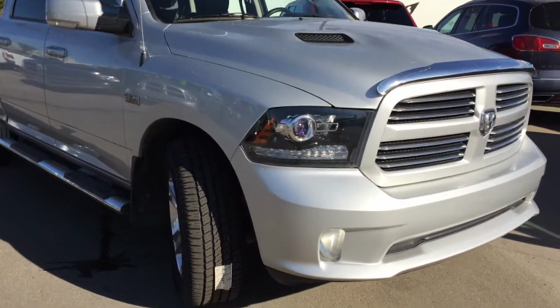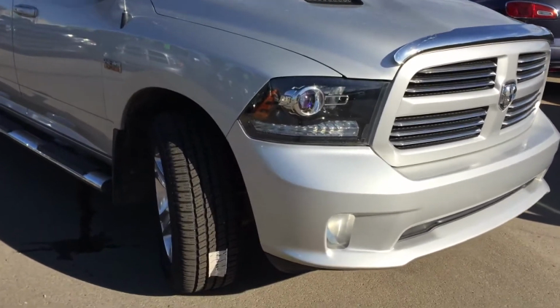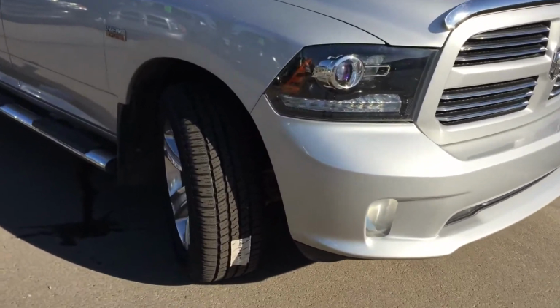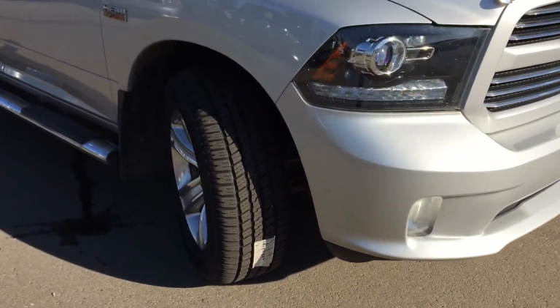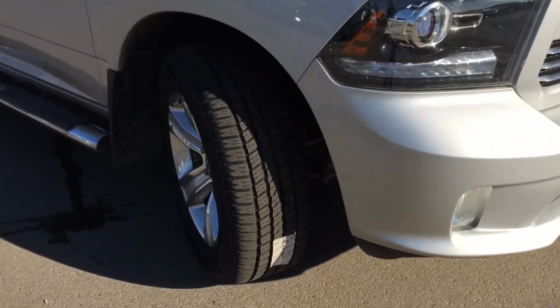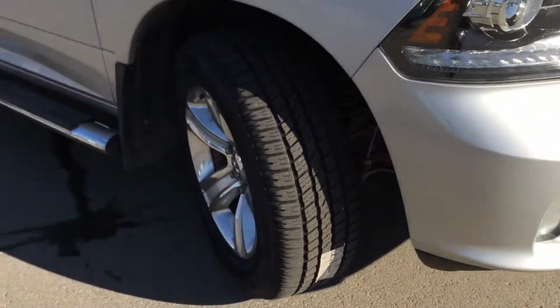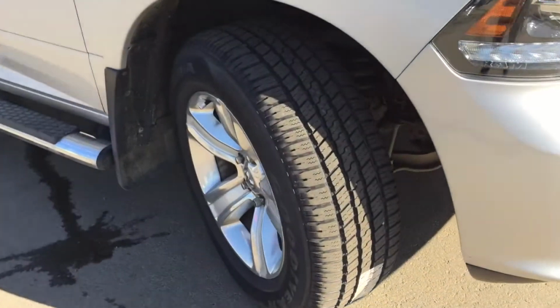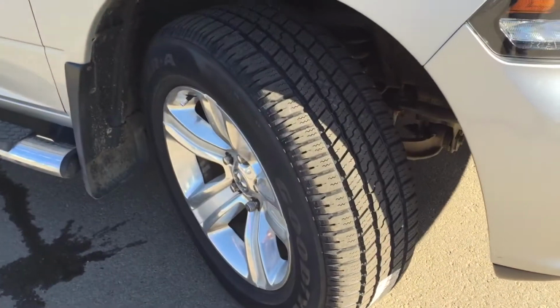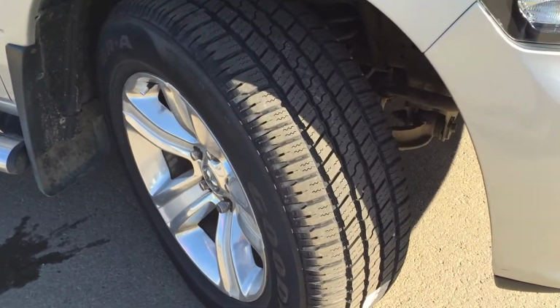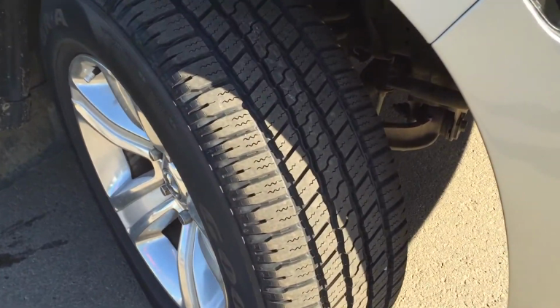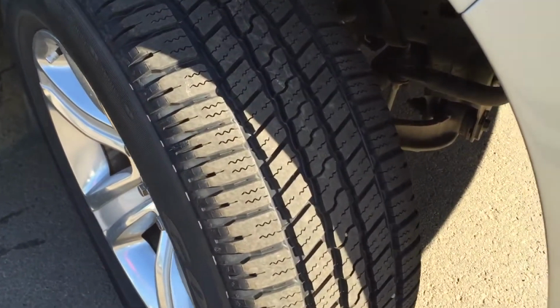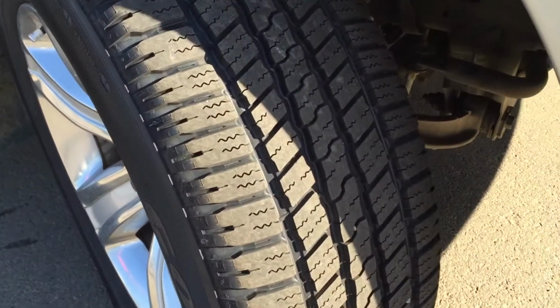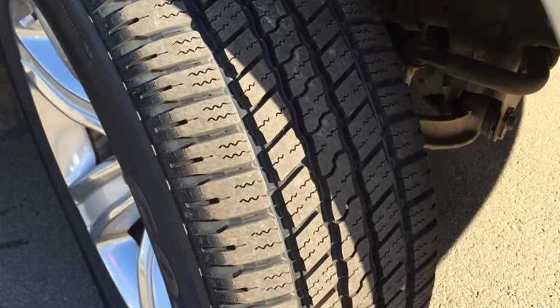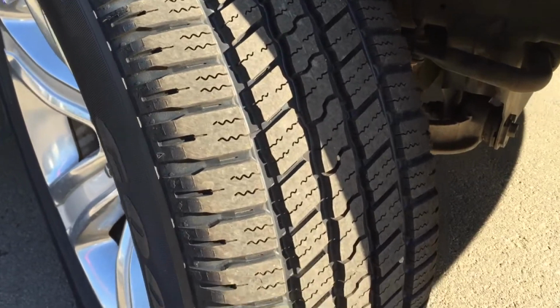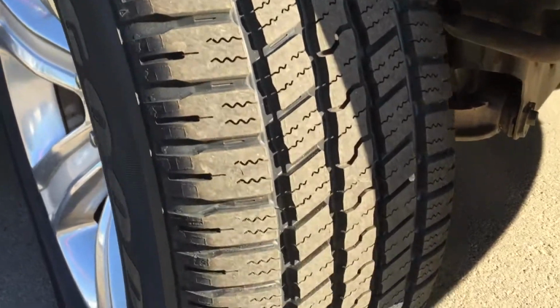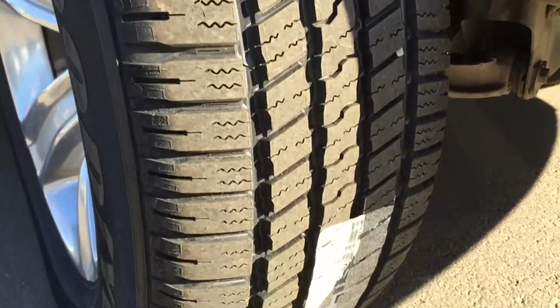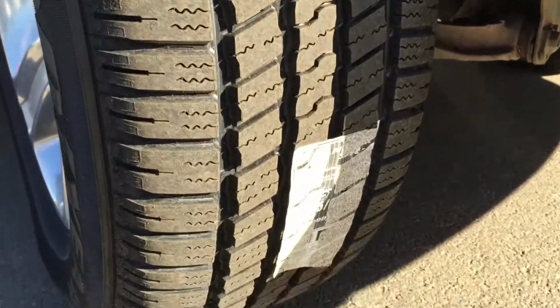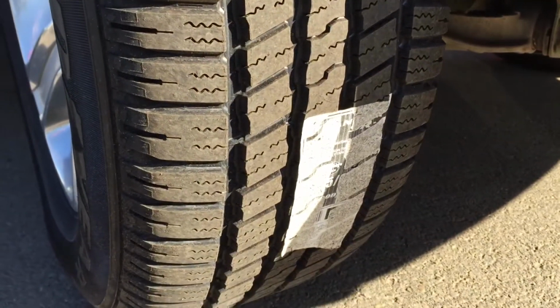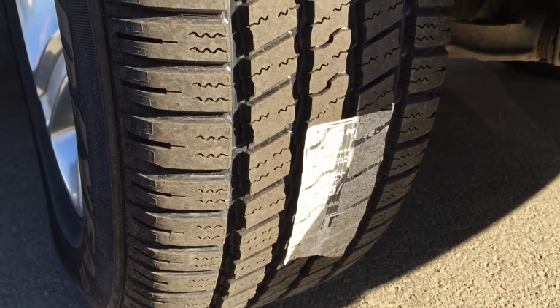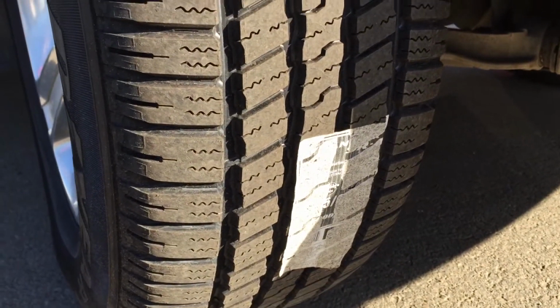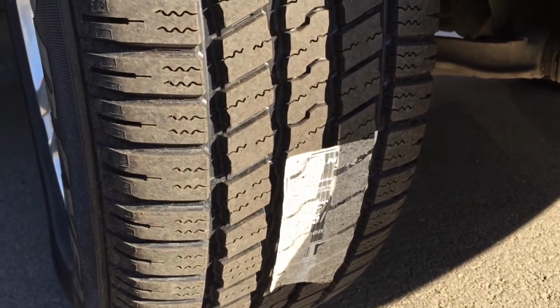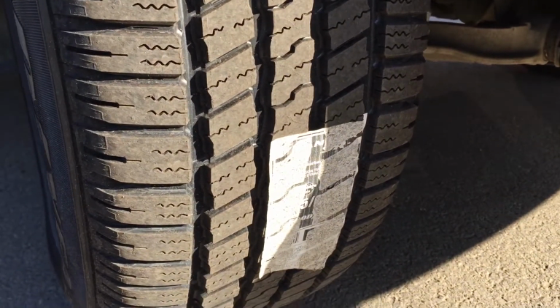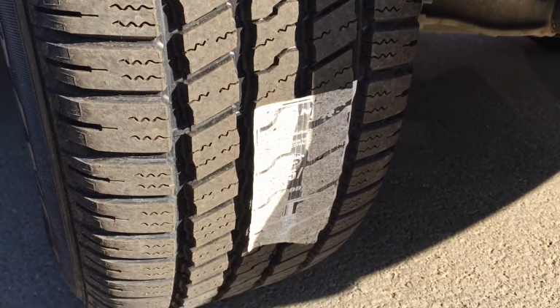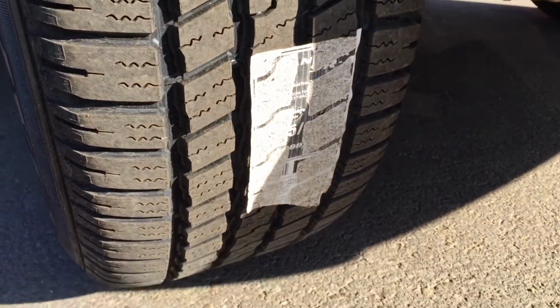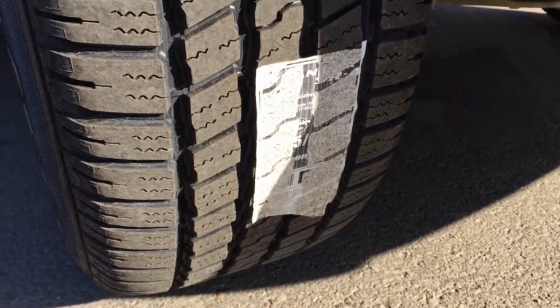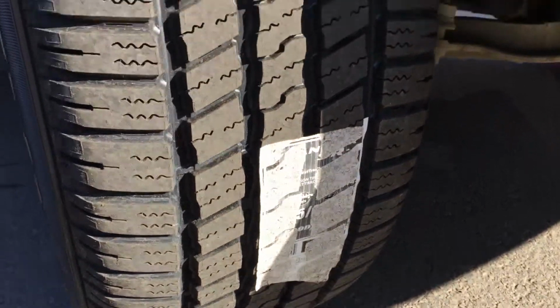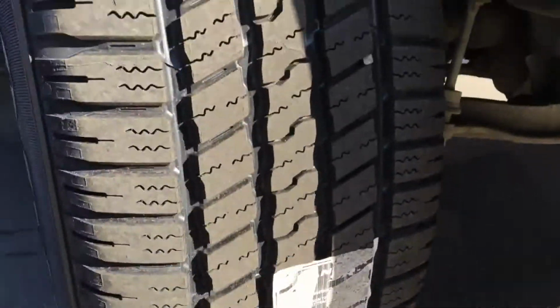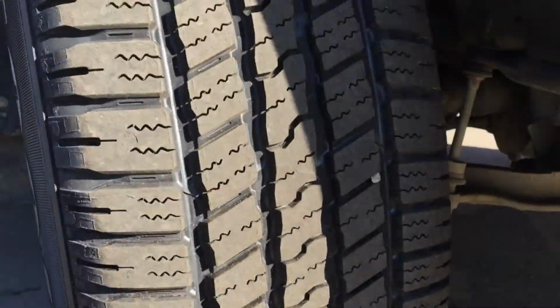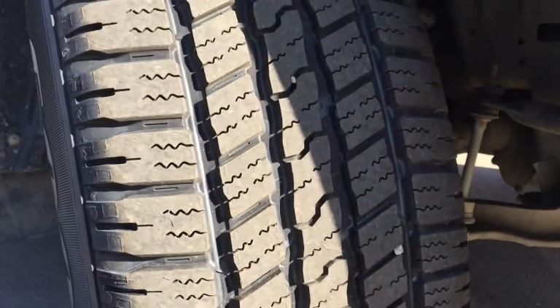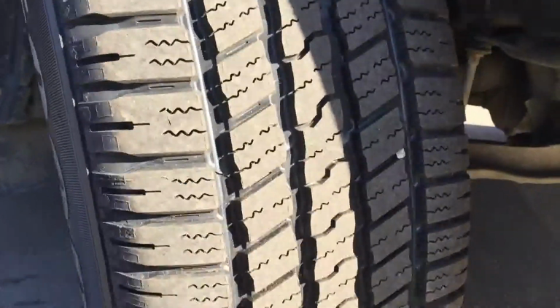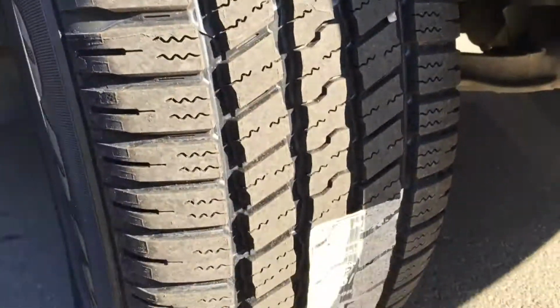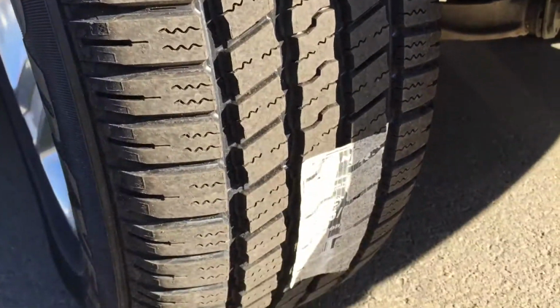You're going to be very excited because you're going to be riding on top of 20 inch Goodyear mud and snow tires — and the best part is they are brand new. The sticker is still on them, the paint is still inside, and these are brand new.